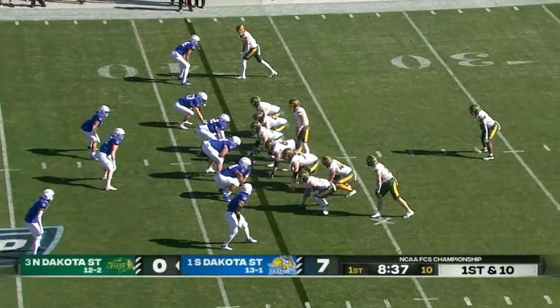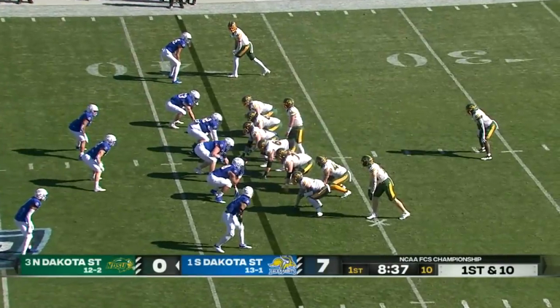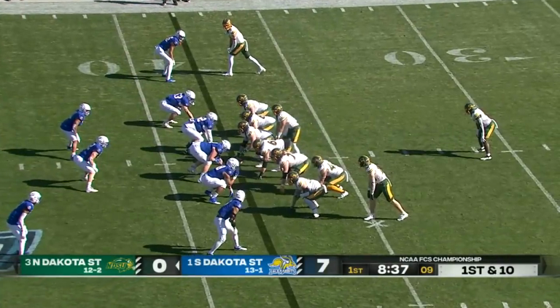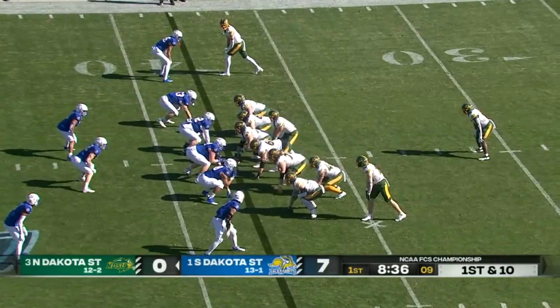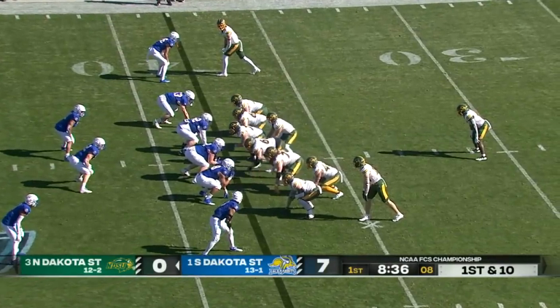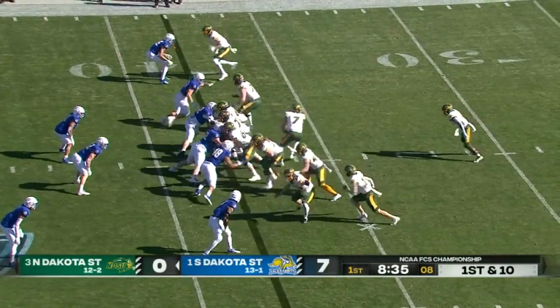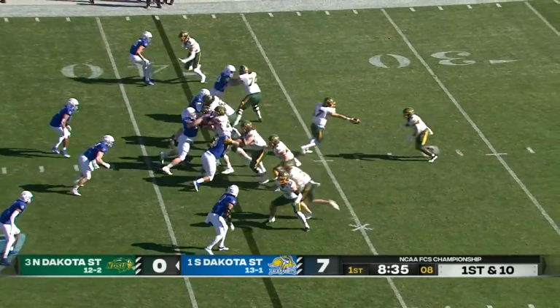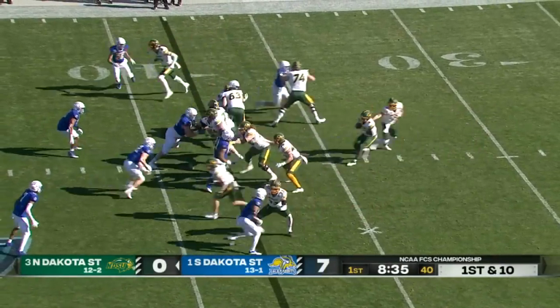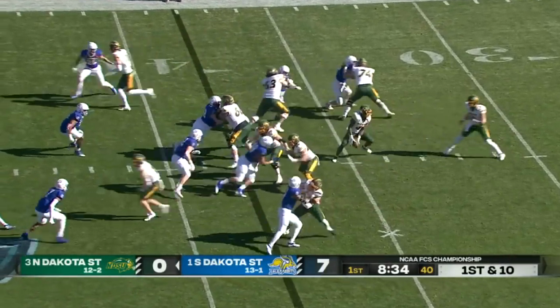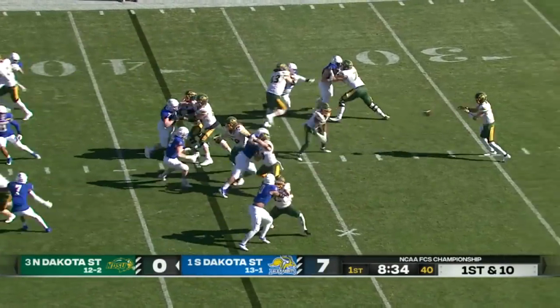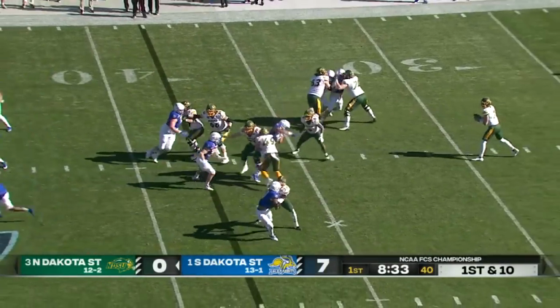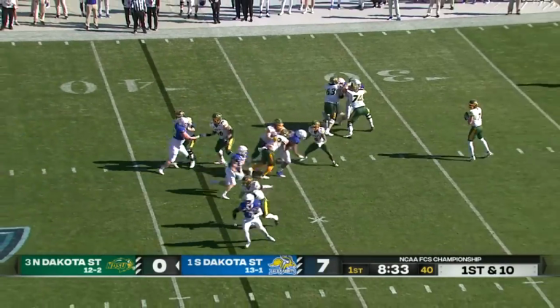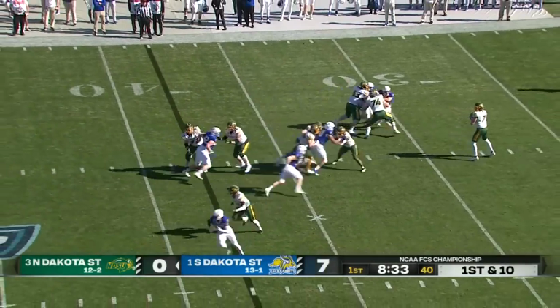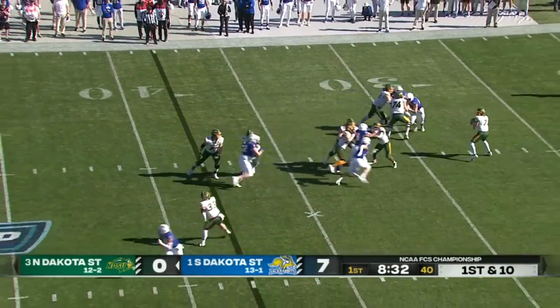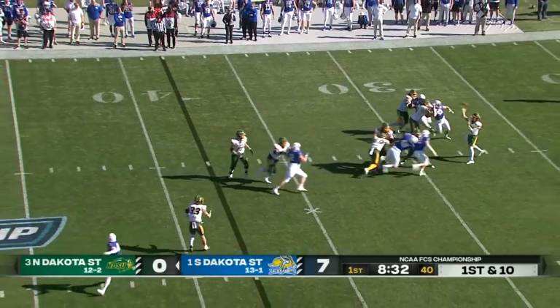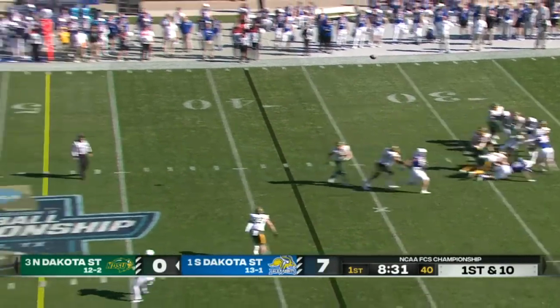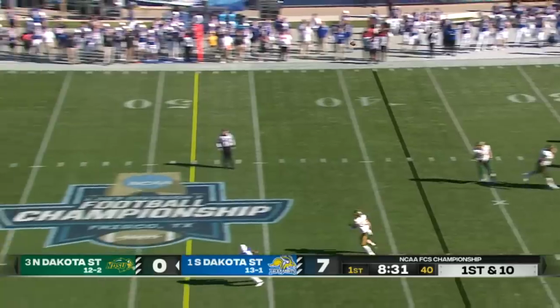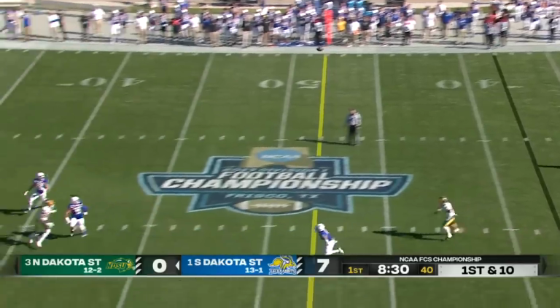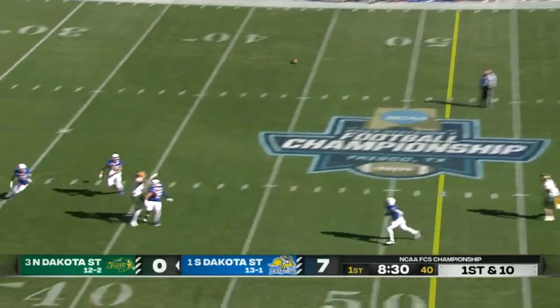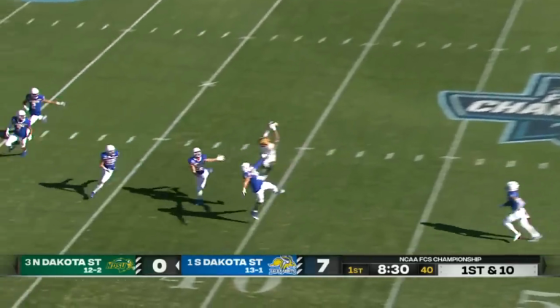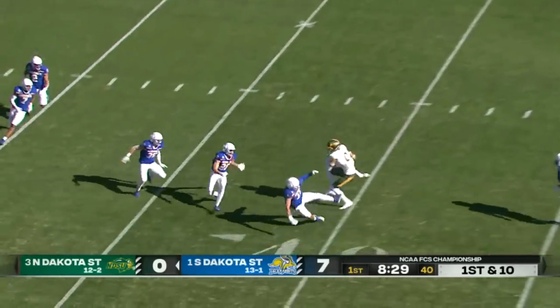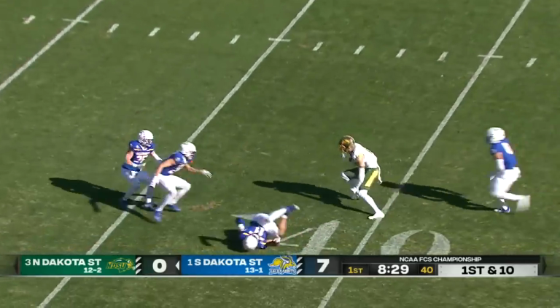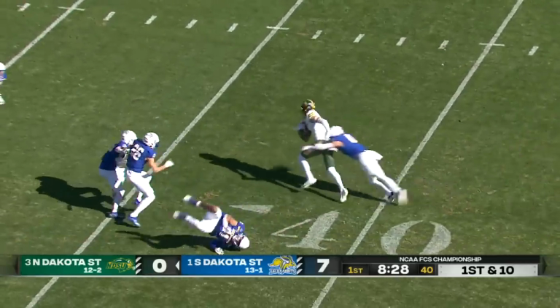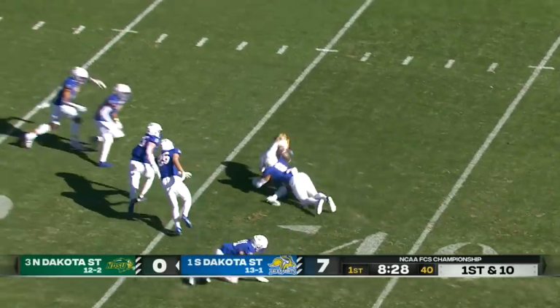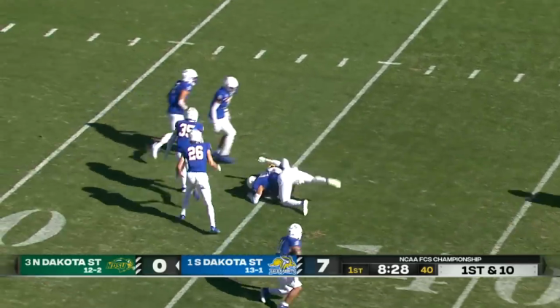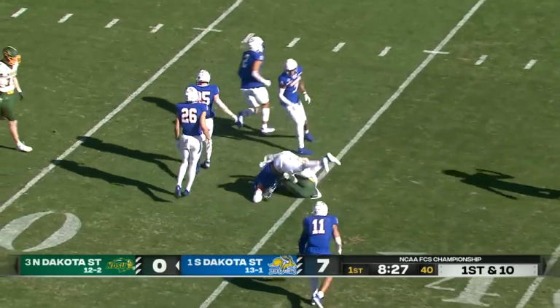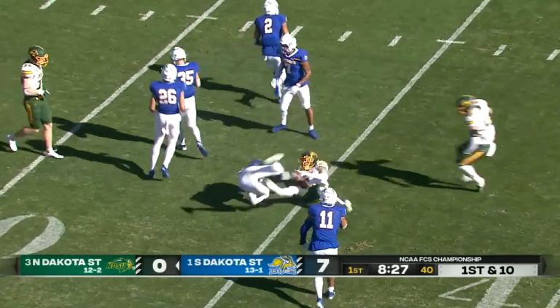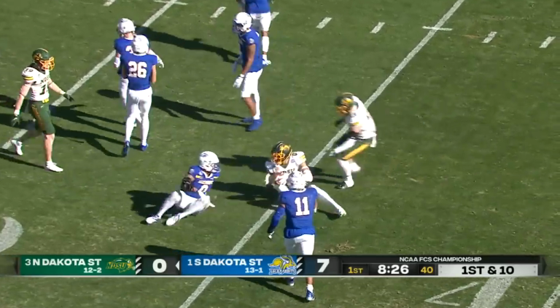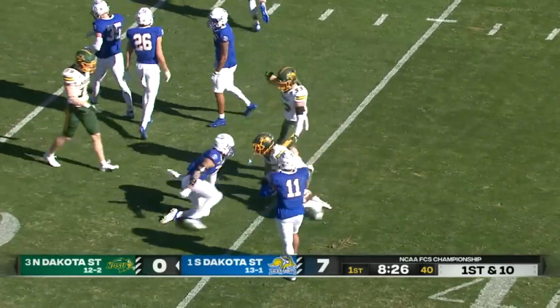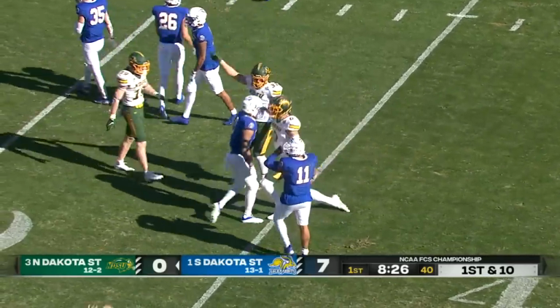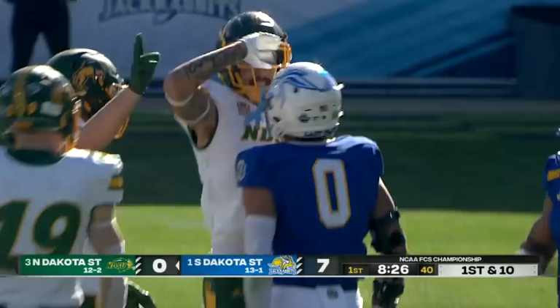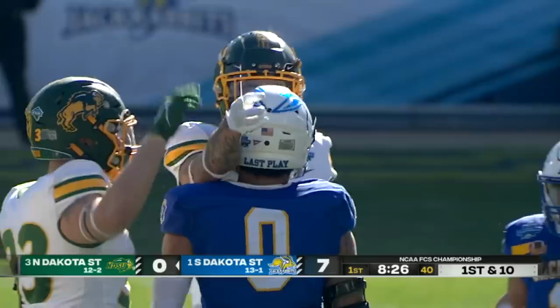He suffered a dislocated finger against Incarnate Word in the semifinal victory comeback. A flea flicker here — Miller with time, floats one deep. Double coverage — and he makes the catch! Zach Mathis with a first down. Wow, what a catch!